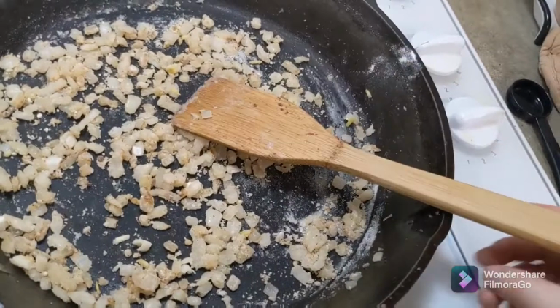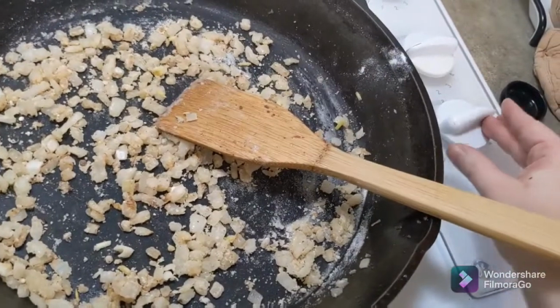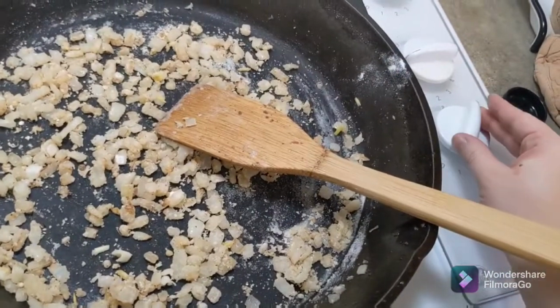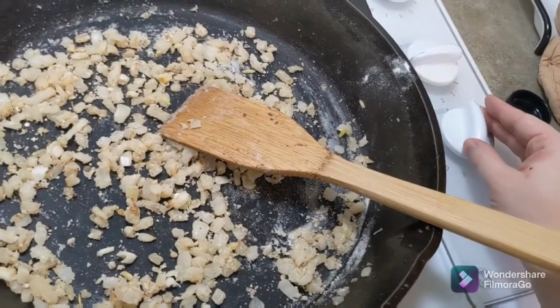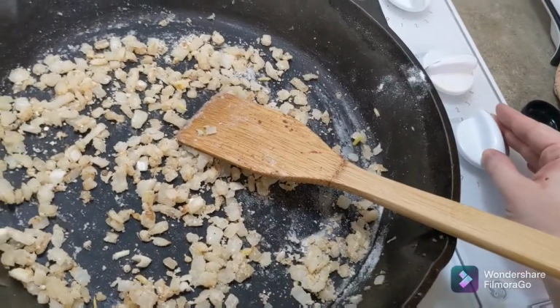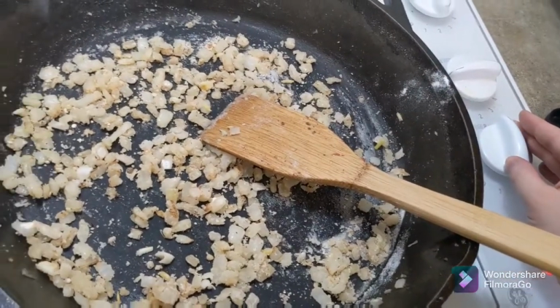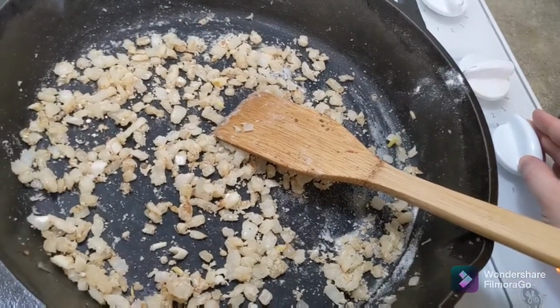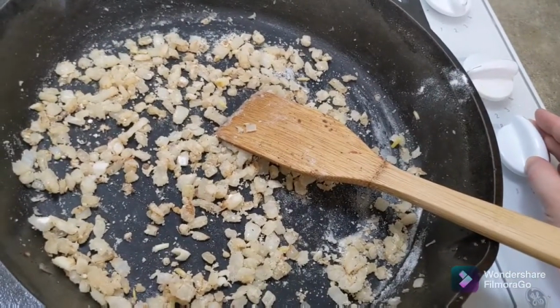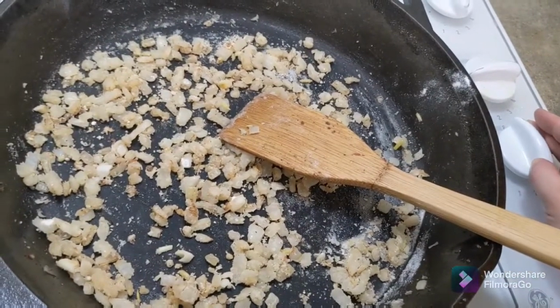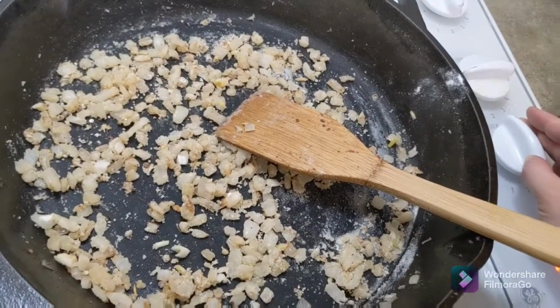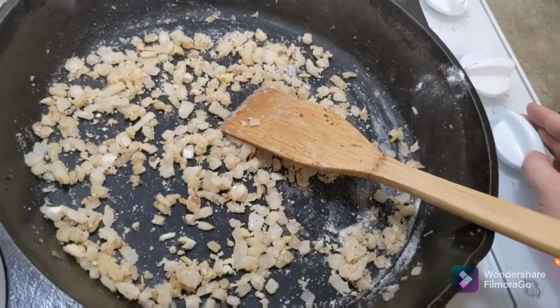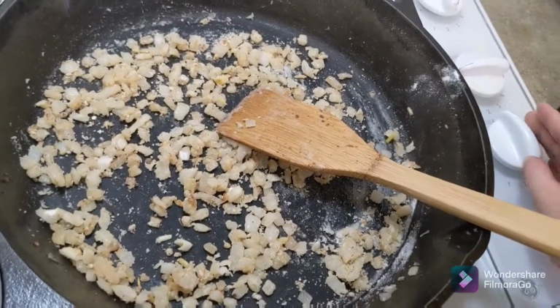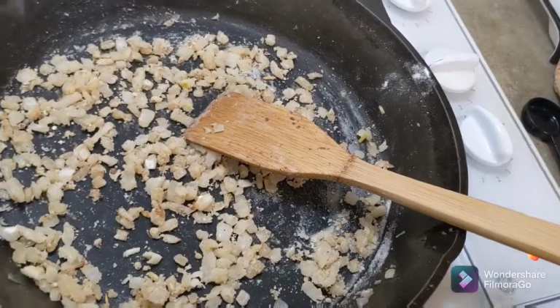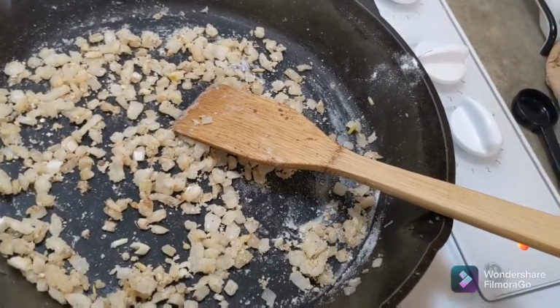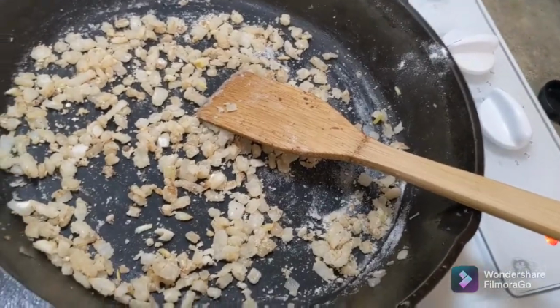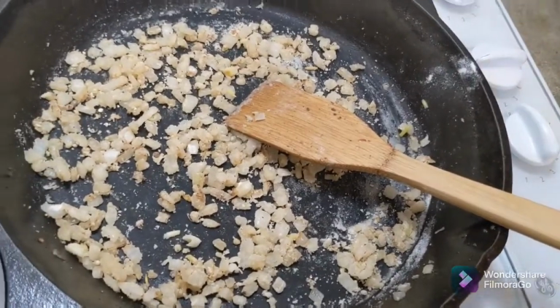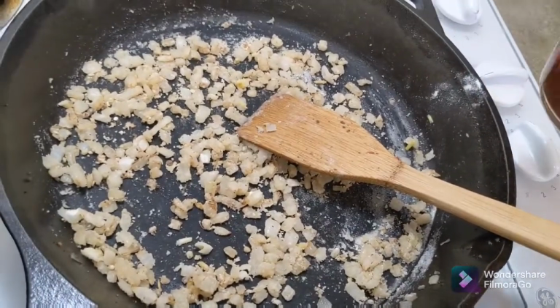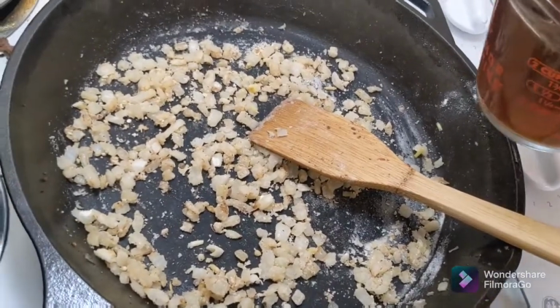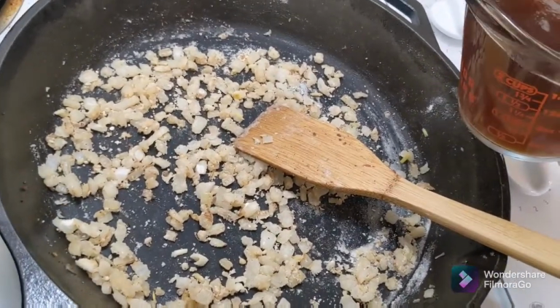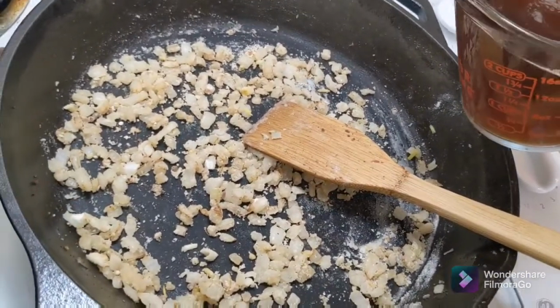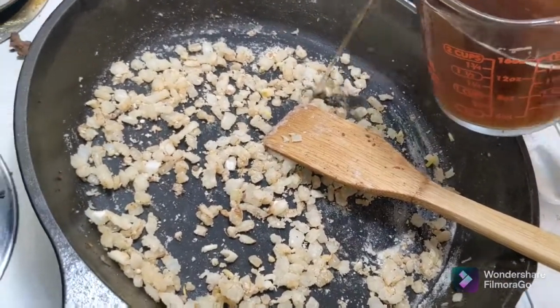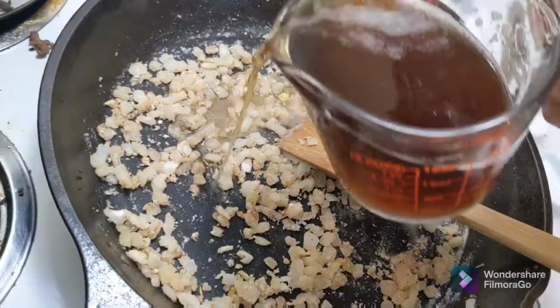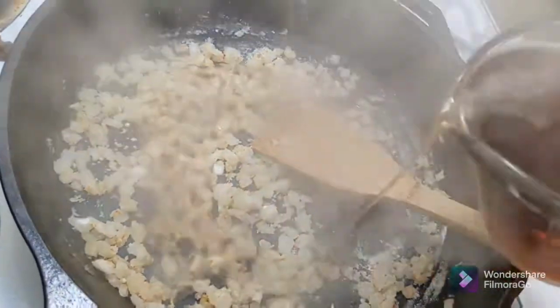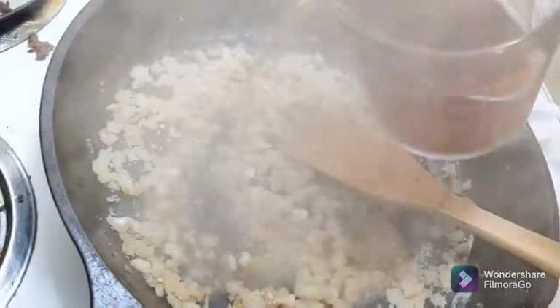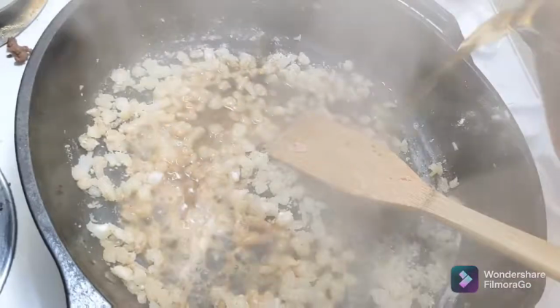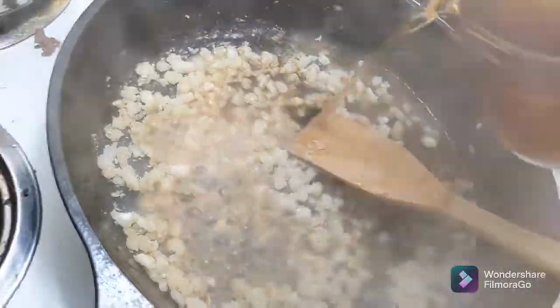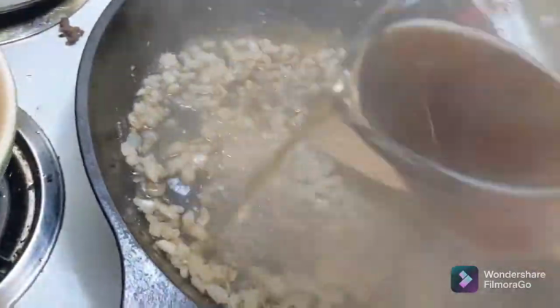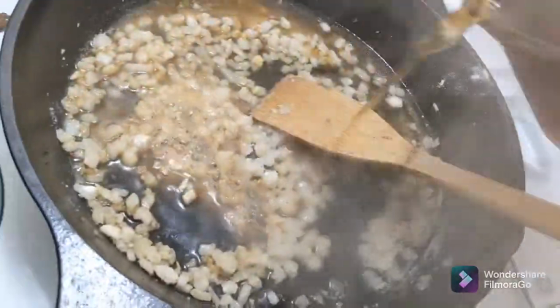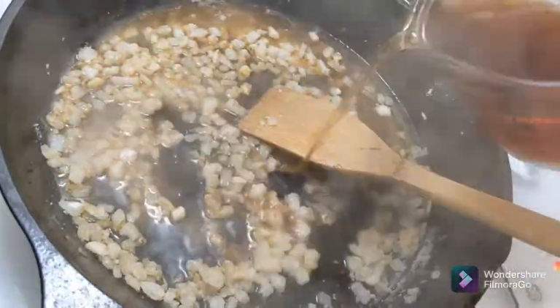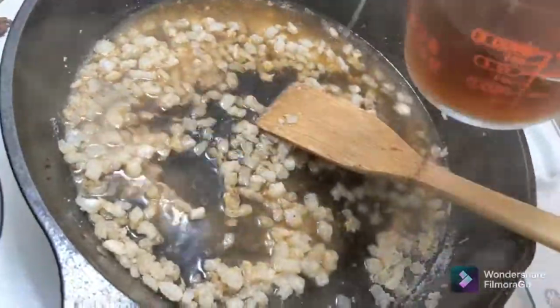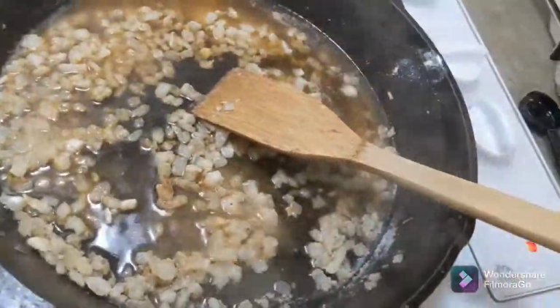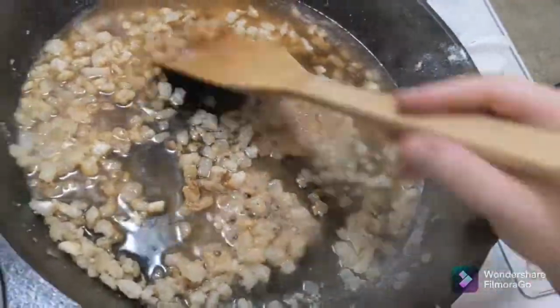I'm turning up the heat and slowly stirring in a little bit of beef broth — I've got two cups. I stirred it in.